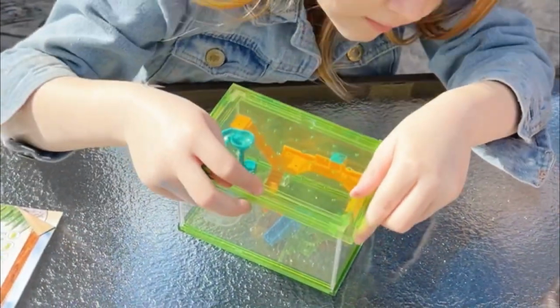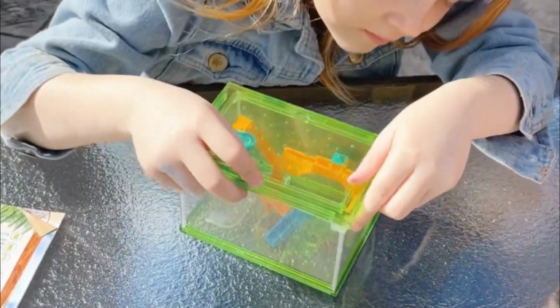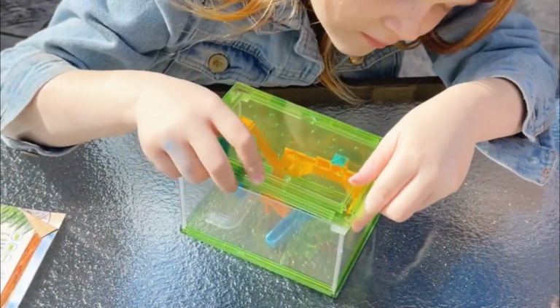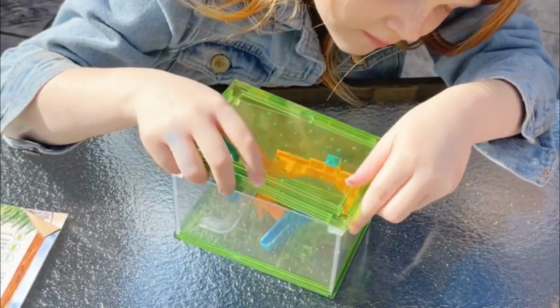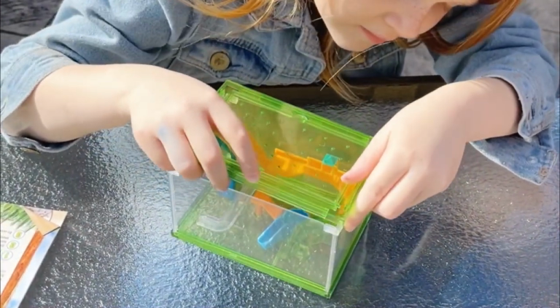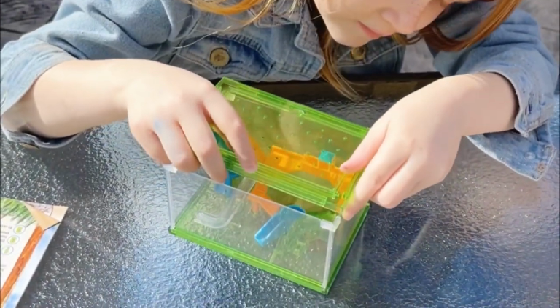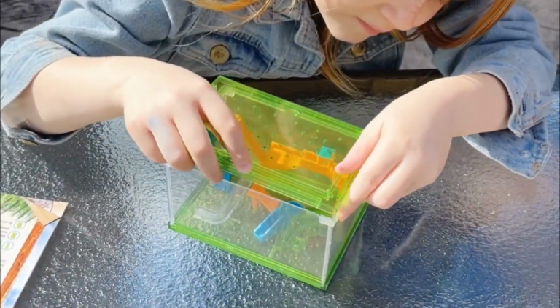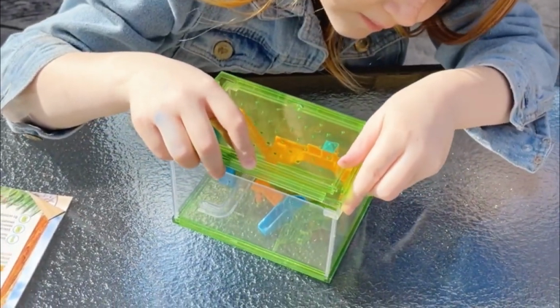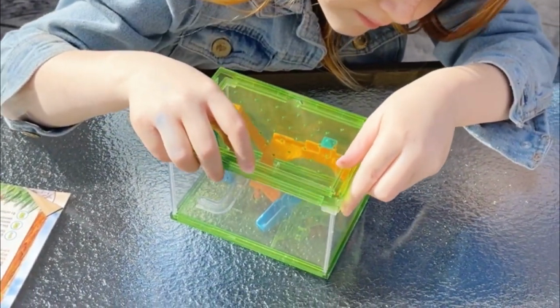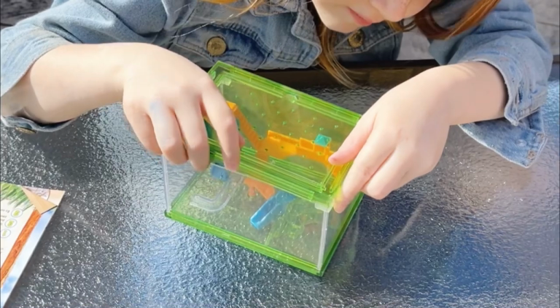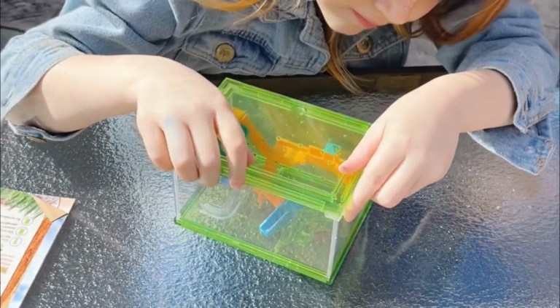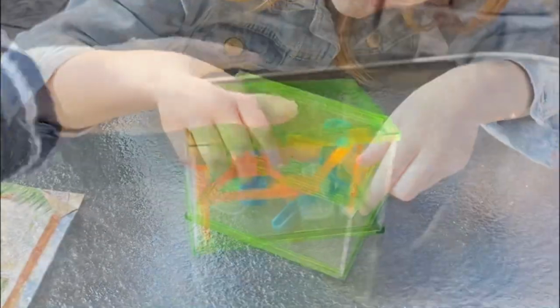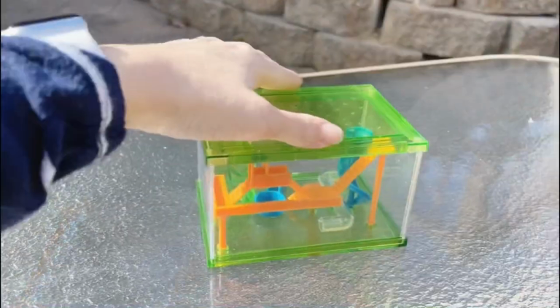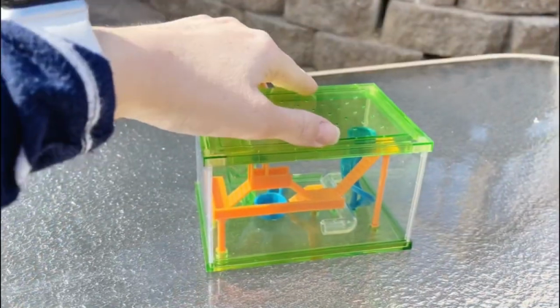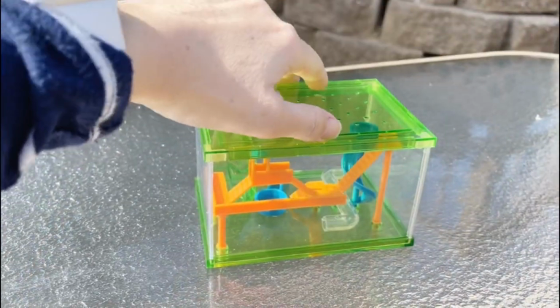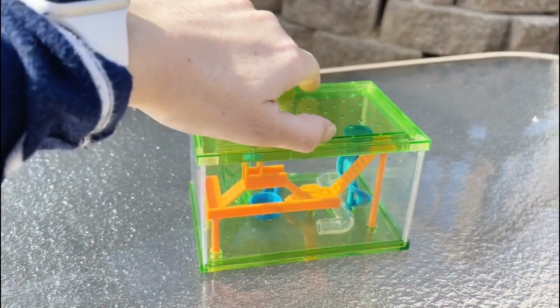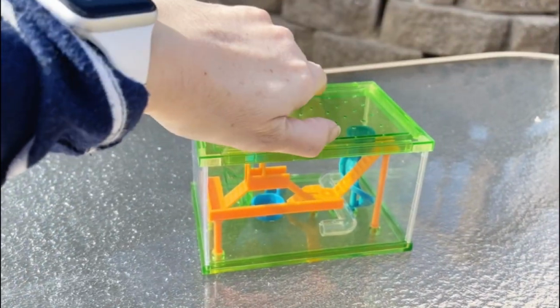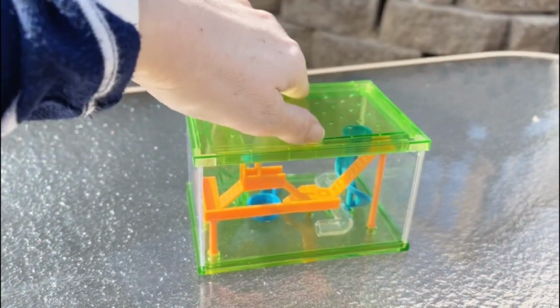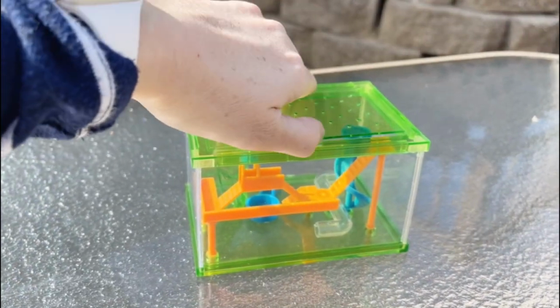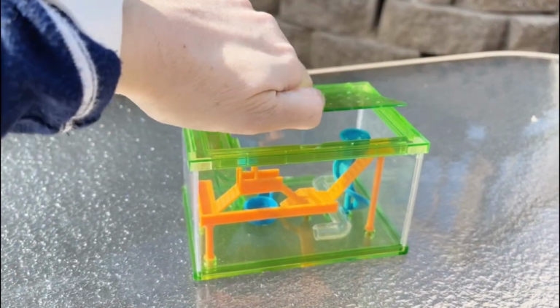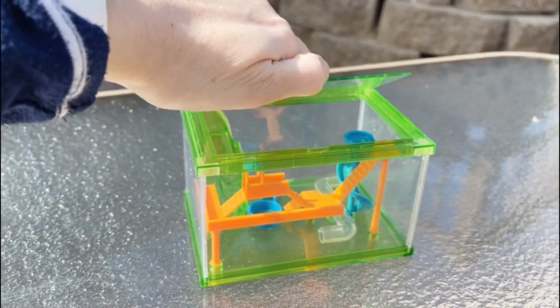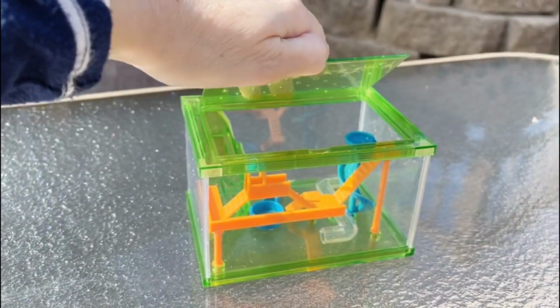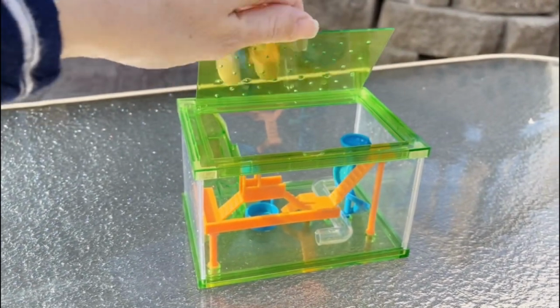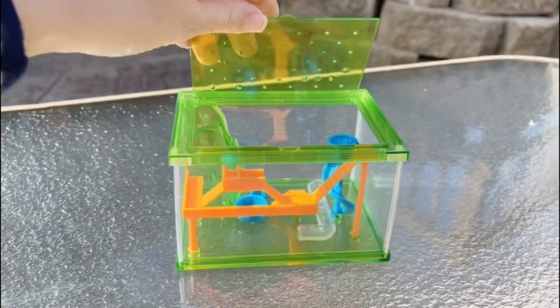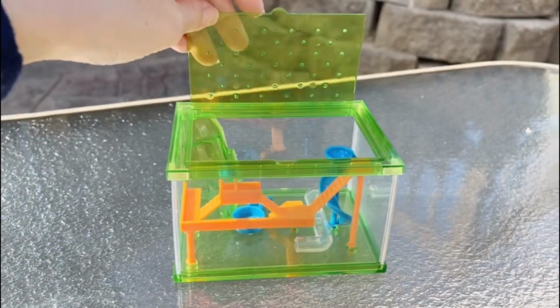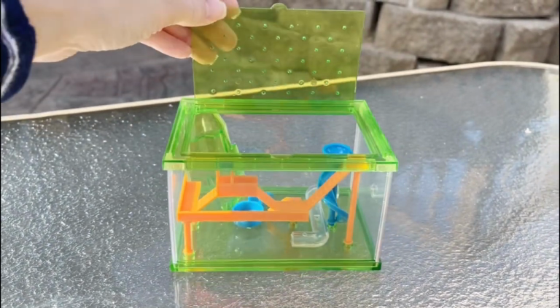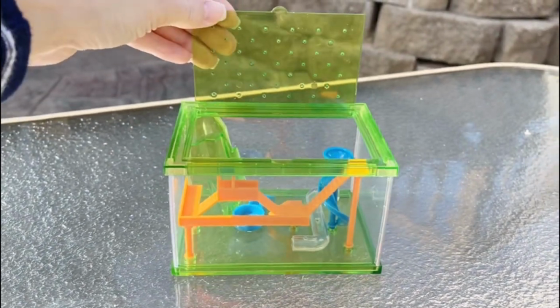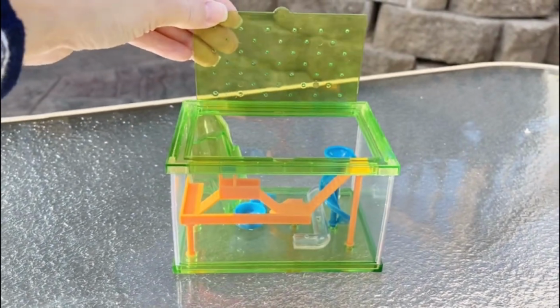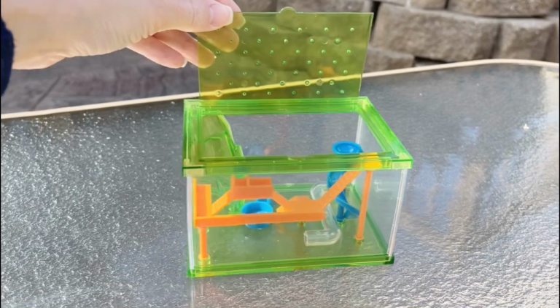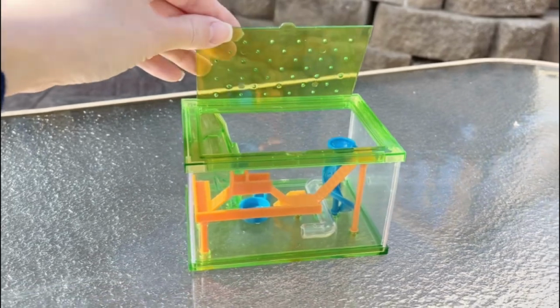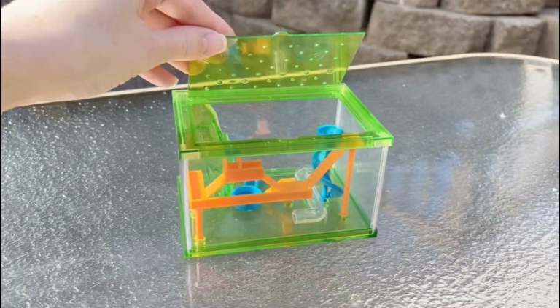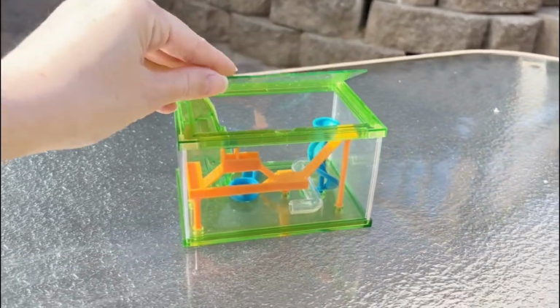How do they respond to their new environment? Which bugs get along? Which bugs eat the same things? Are some bugs friendlier than others?